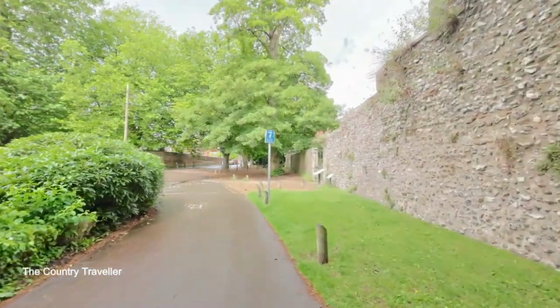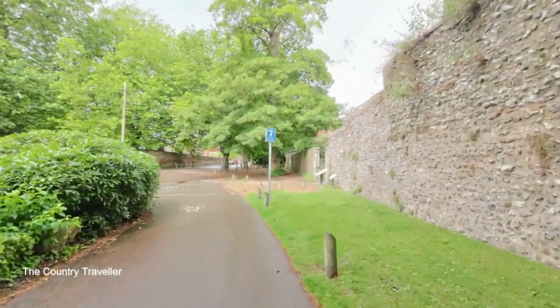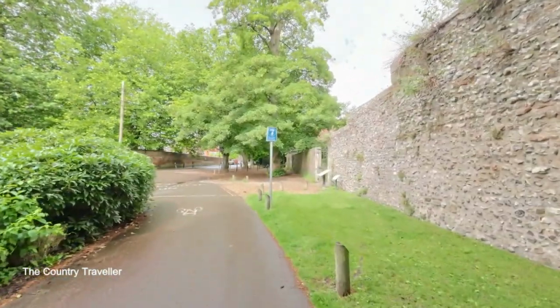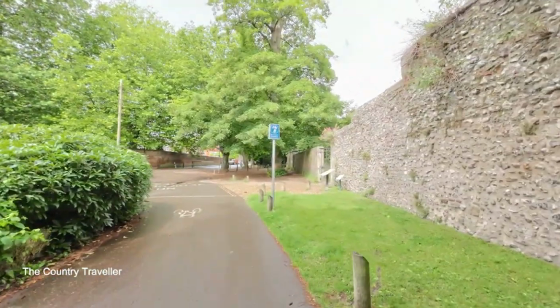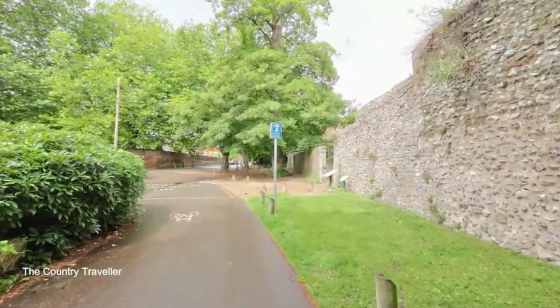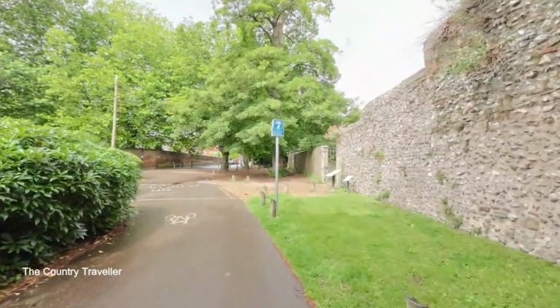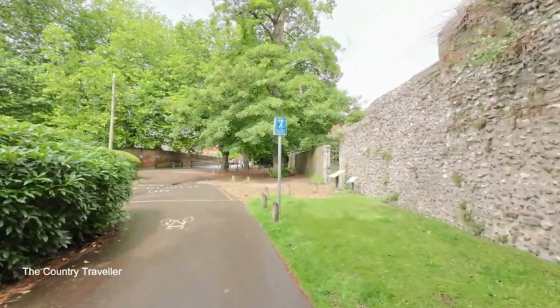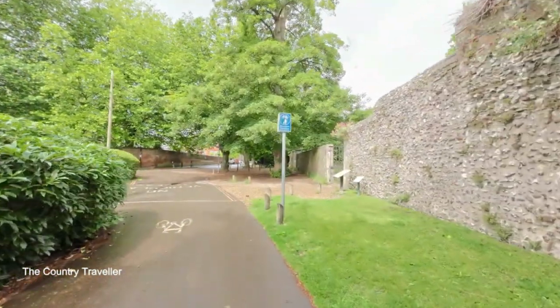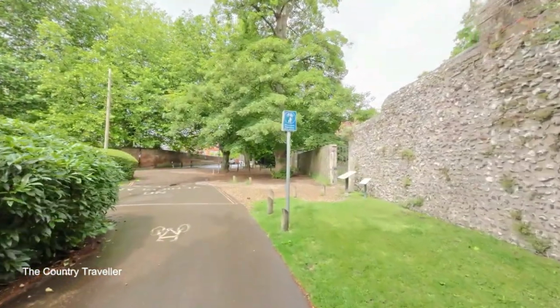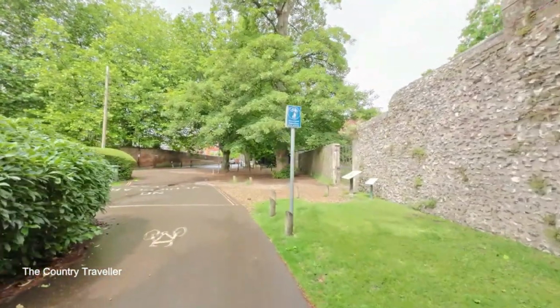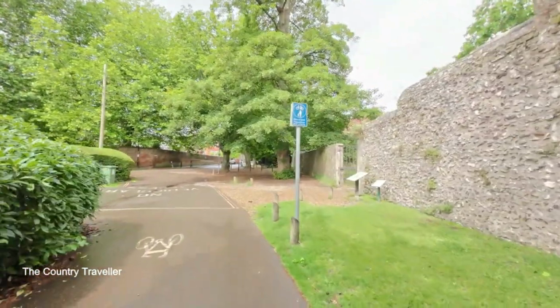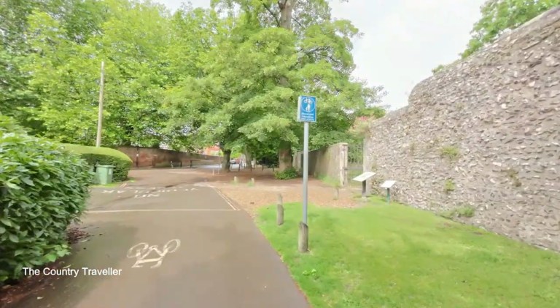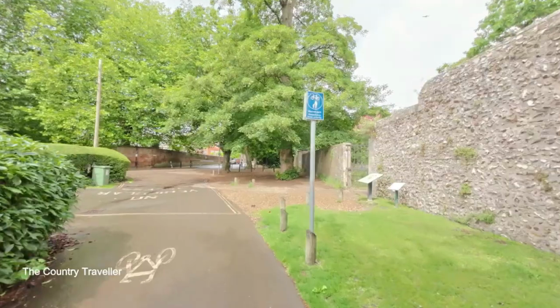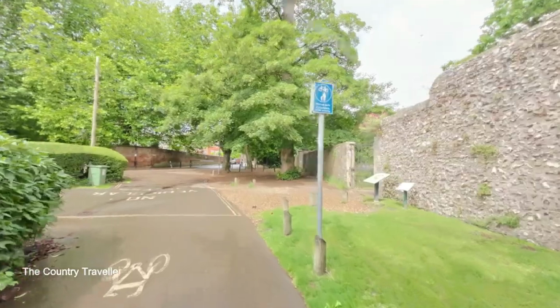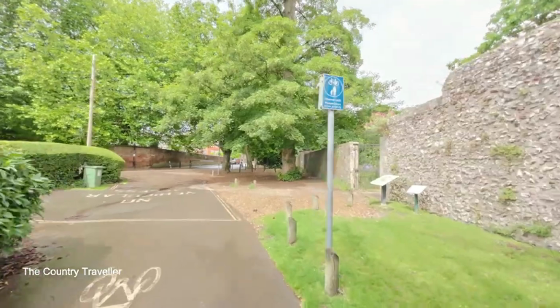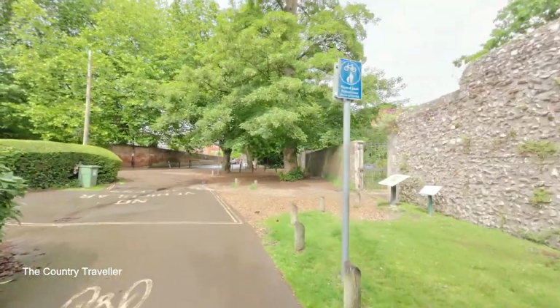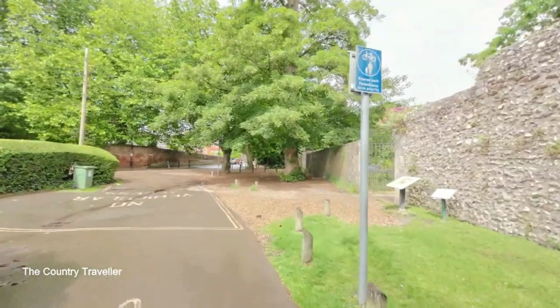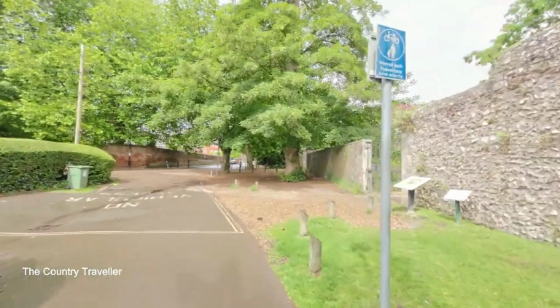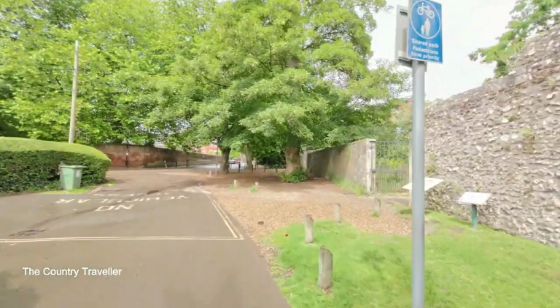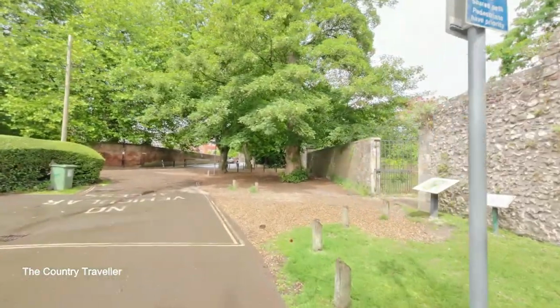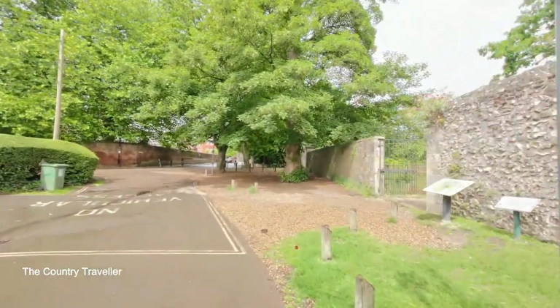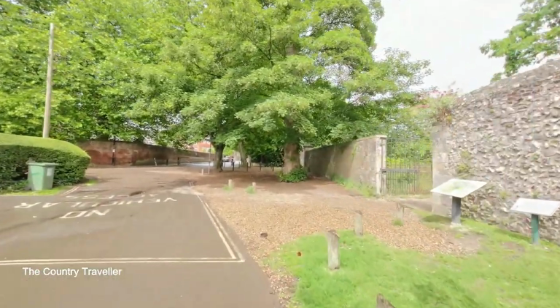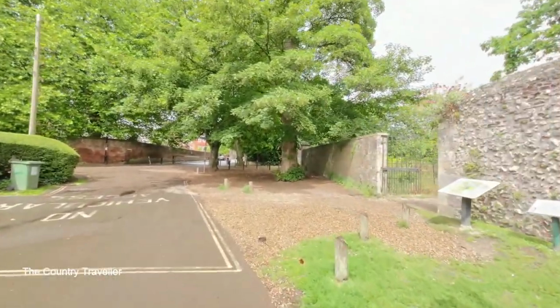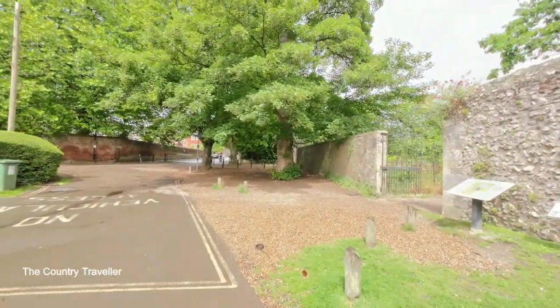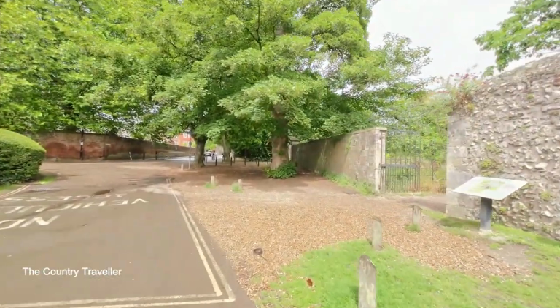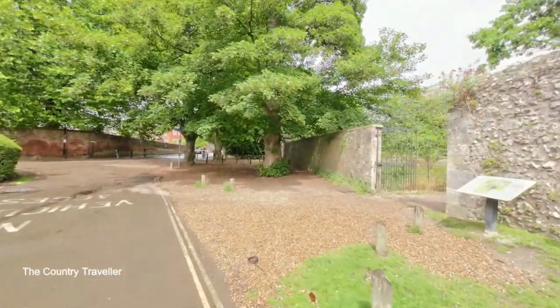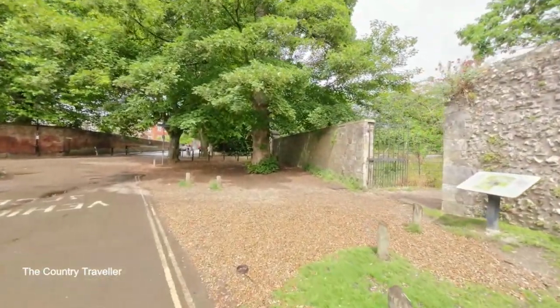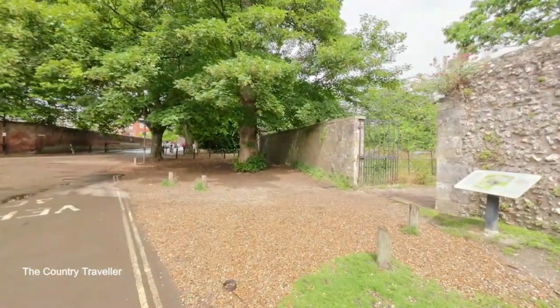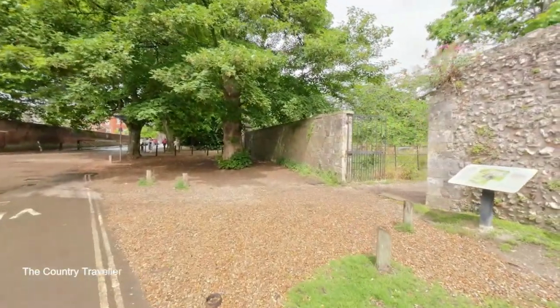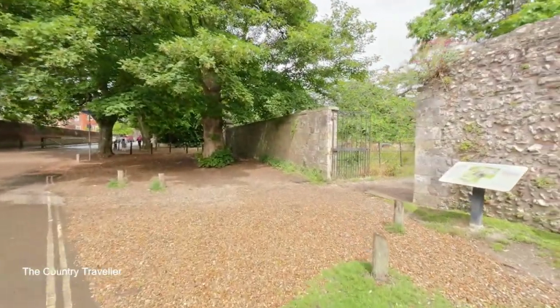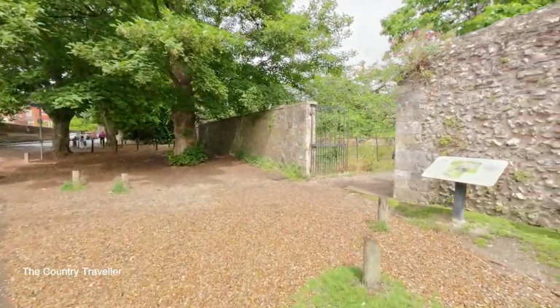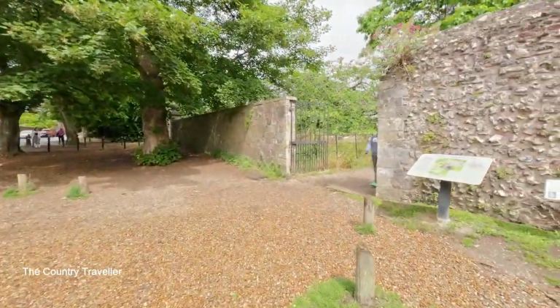Most of the walls are gone now, but this section remains and leads us round to Wolvesey Castle, which was the palace of the Bishop of Winchester.